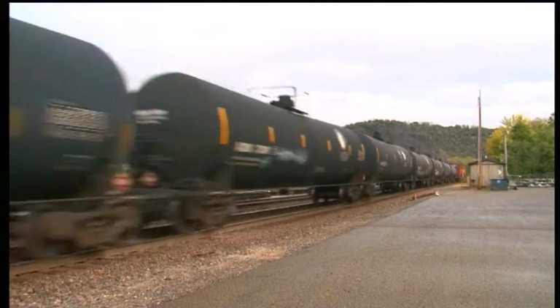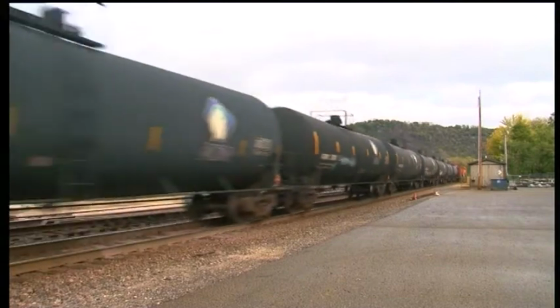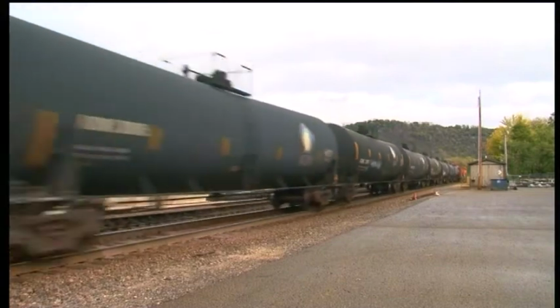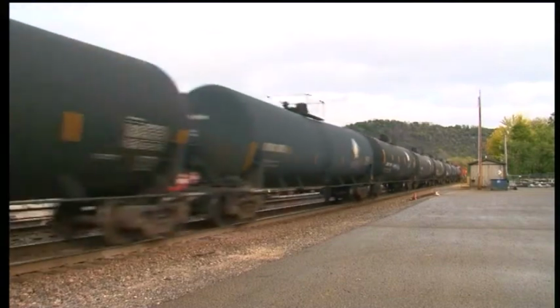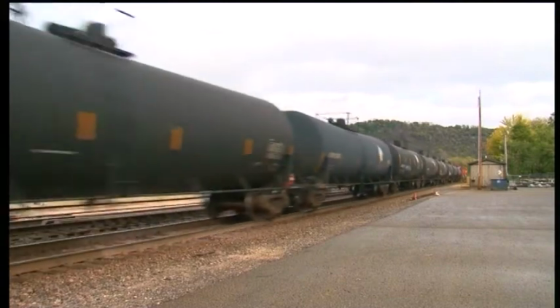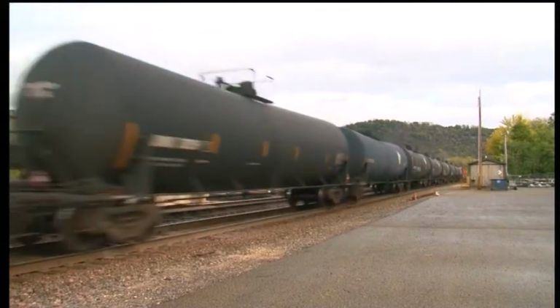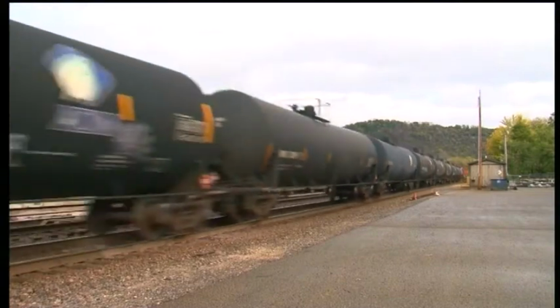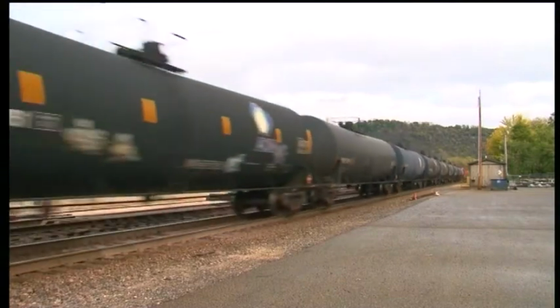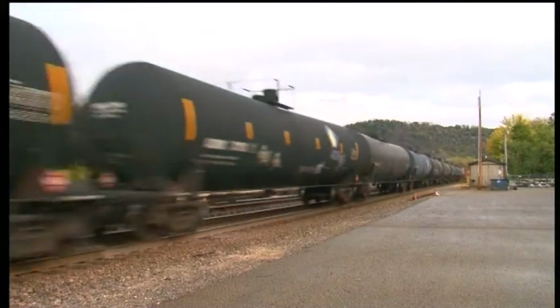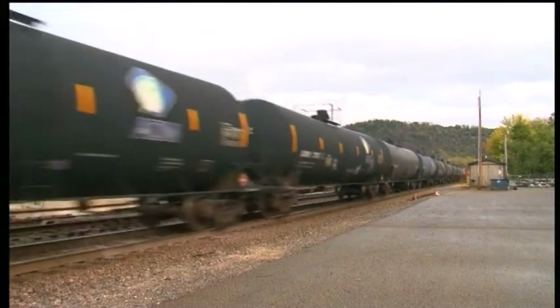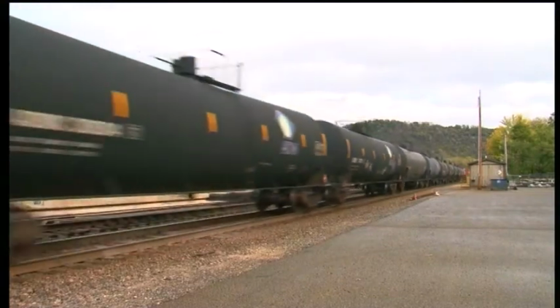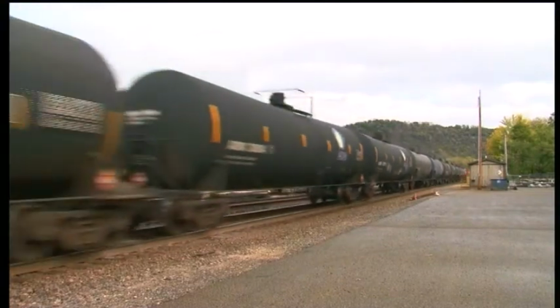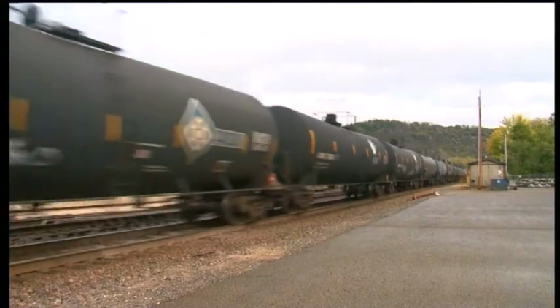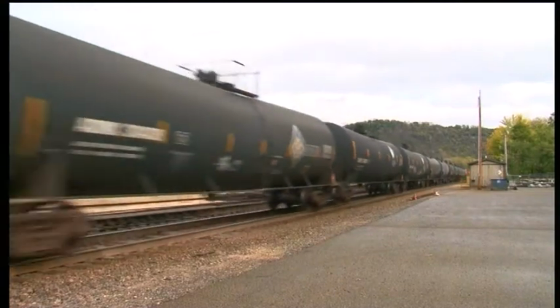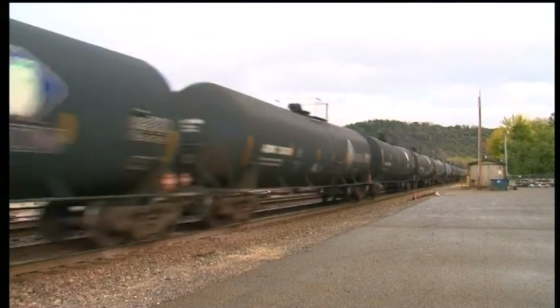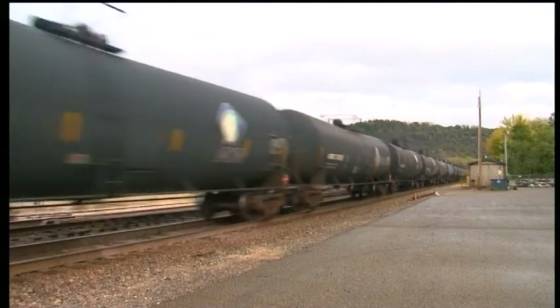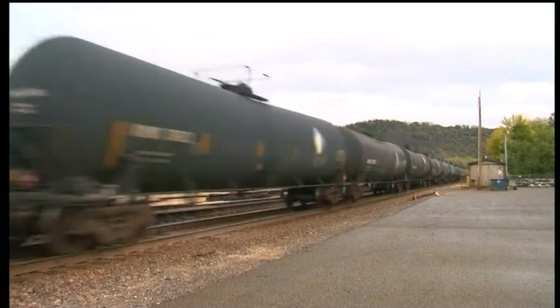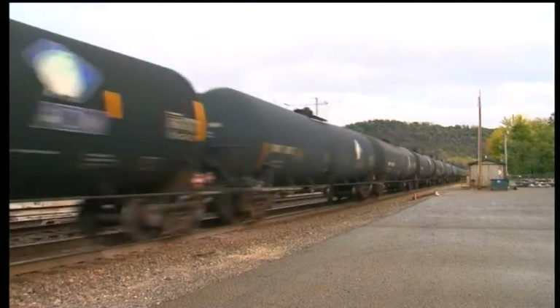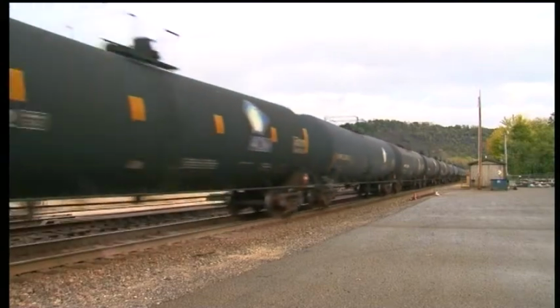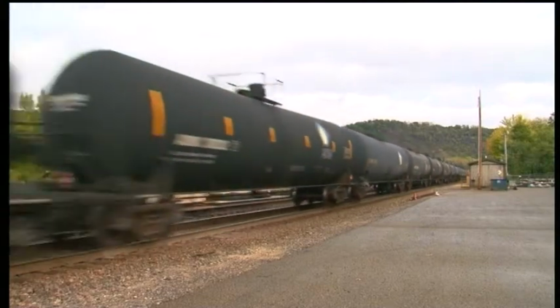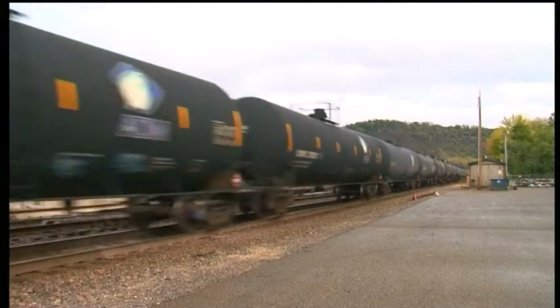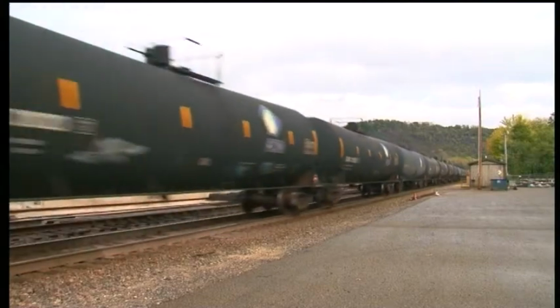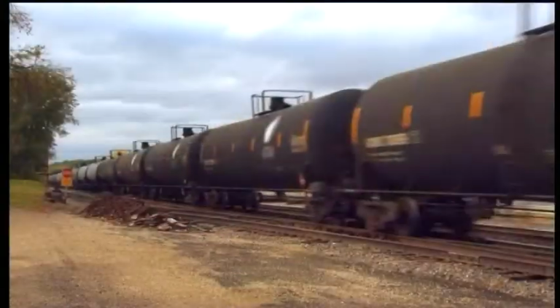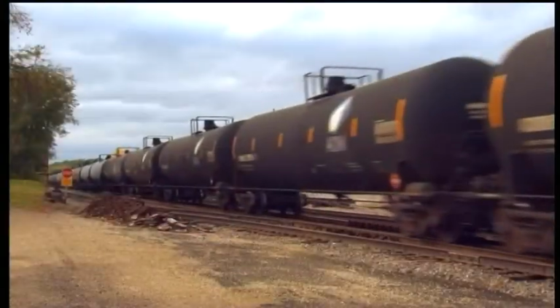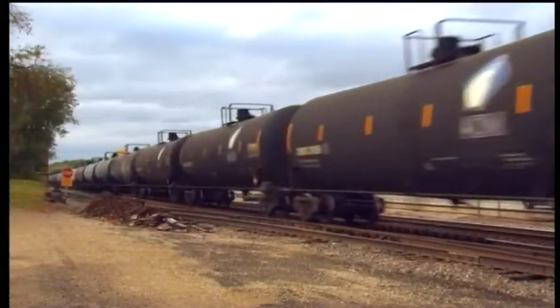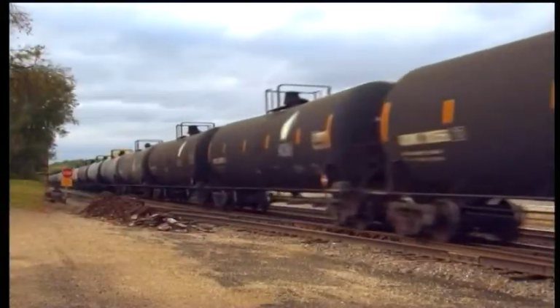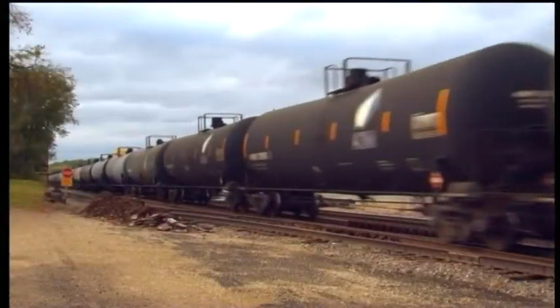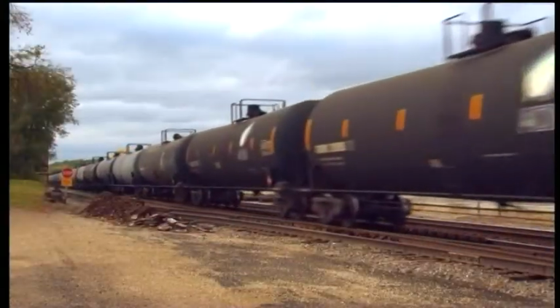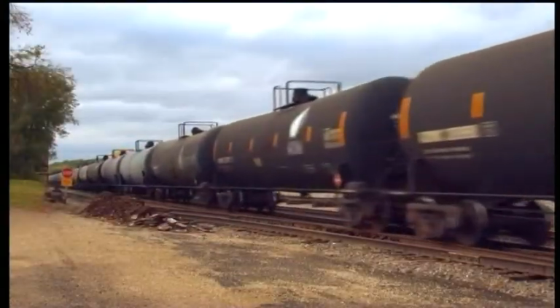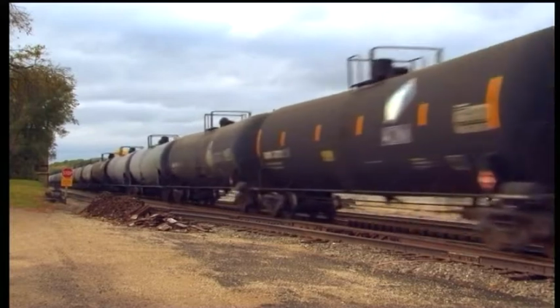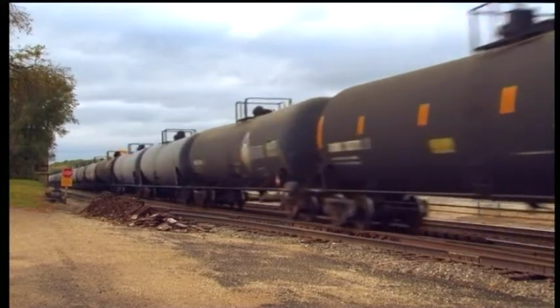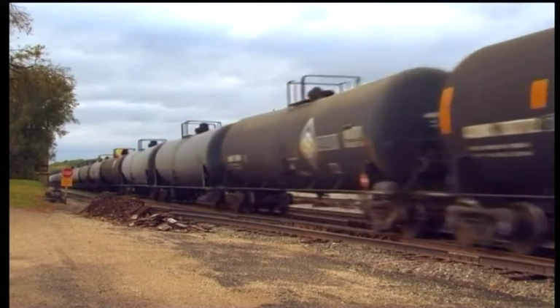At Bay City, rolling south, this petroleum crude oil train had 102 tank cars, with a hopper at each end acting as a barrier vehicle between train and locomotives.